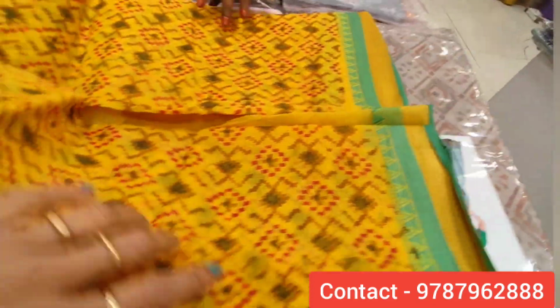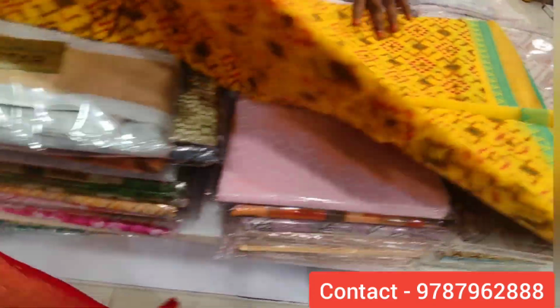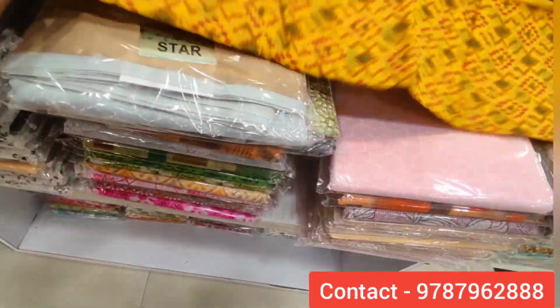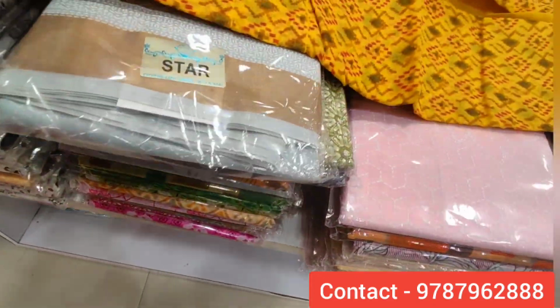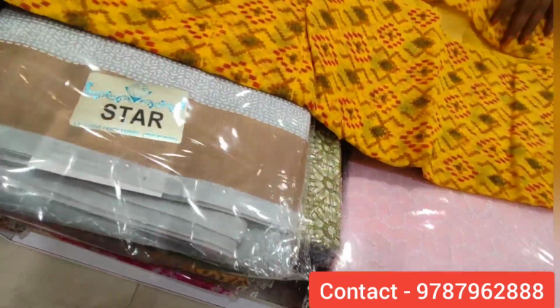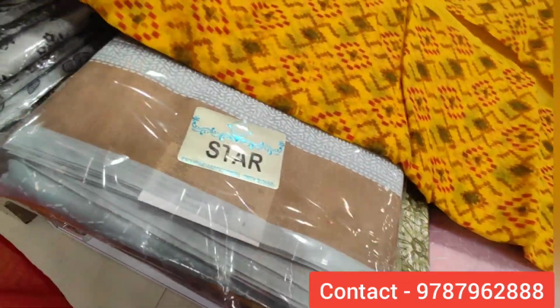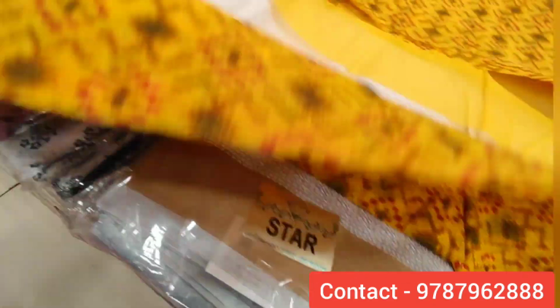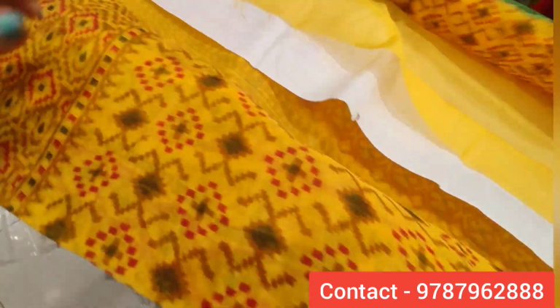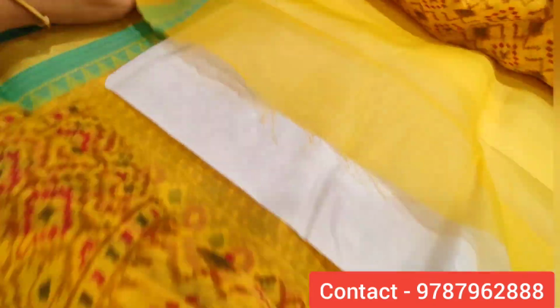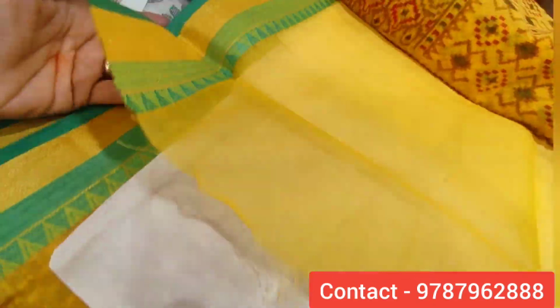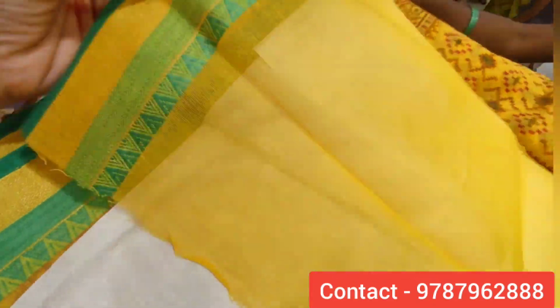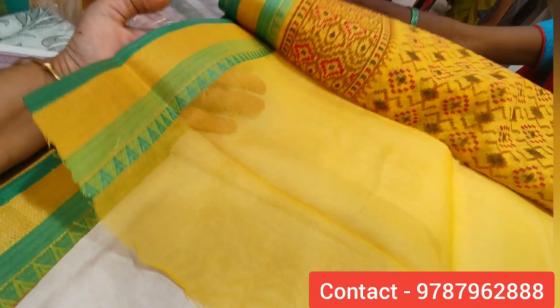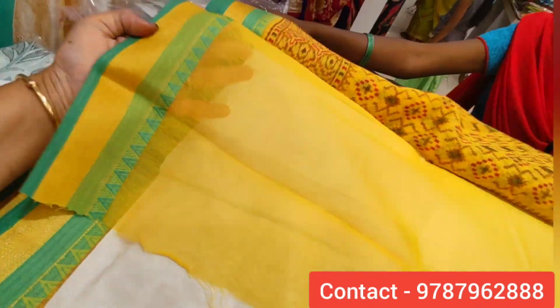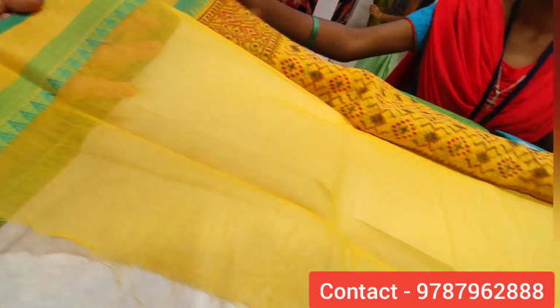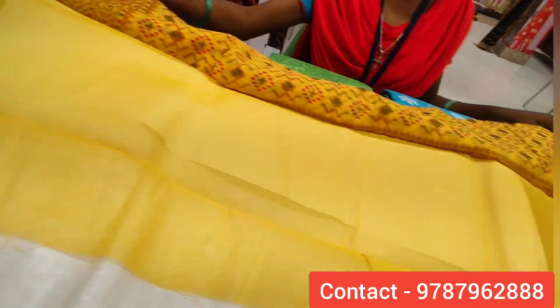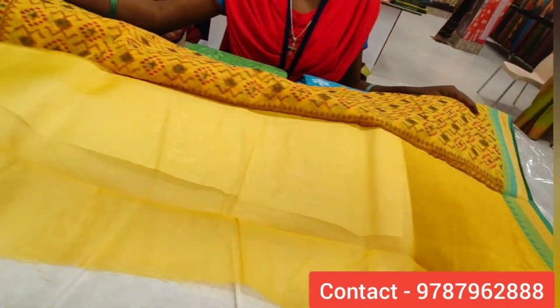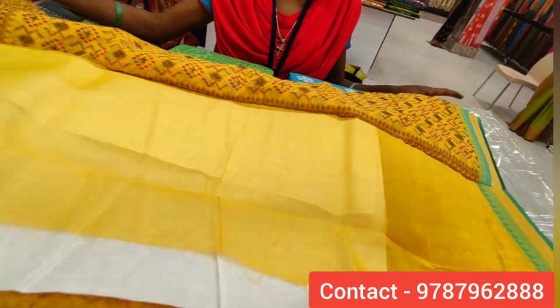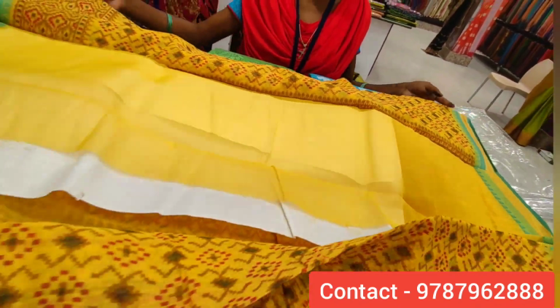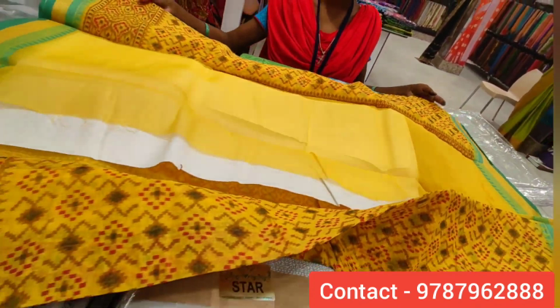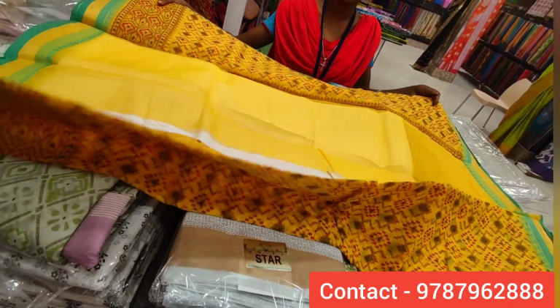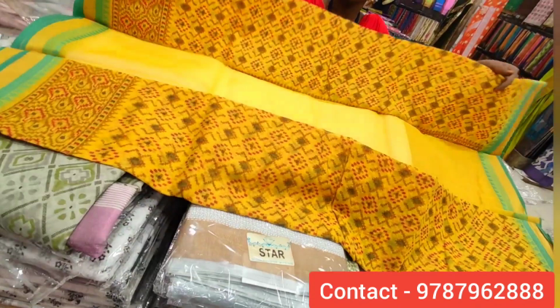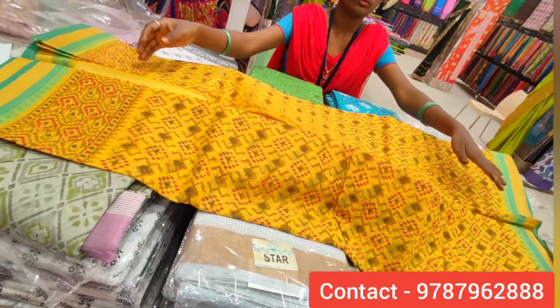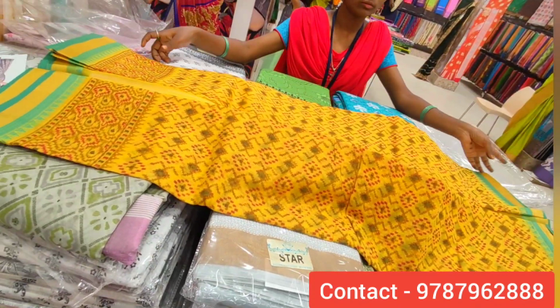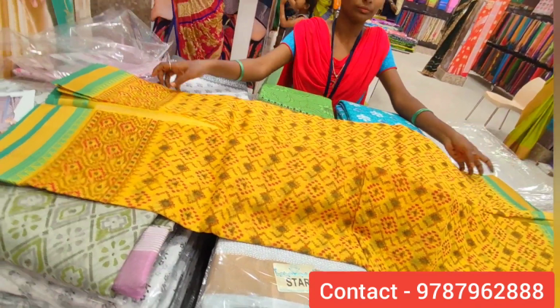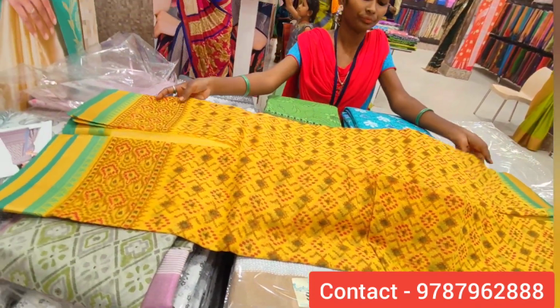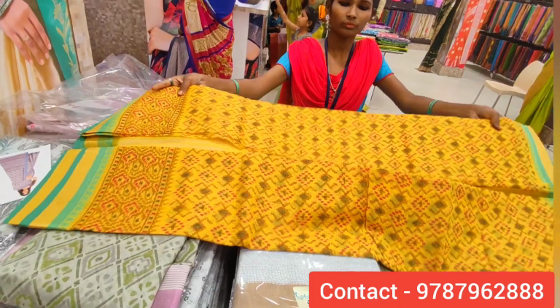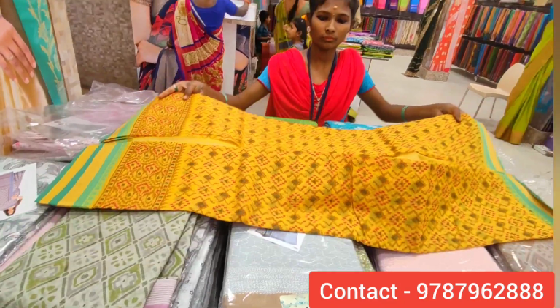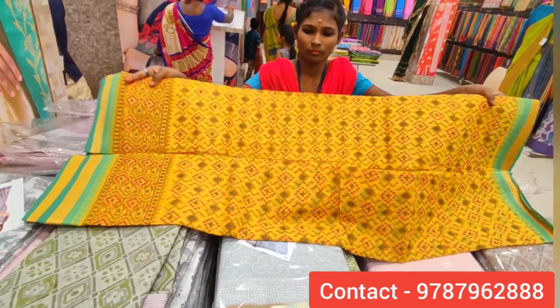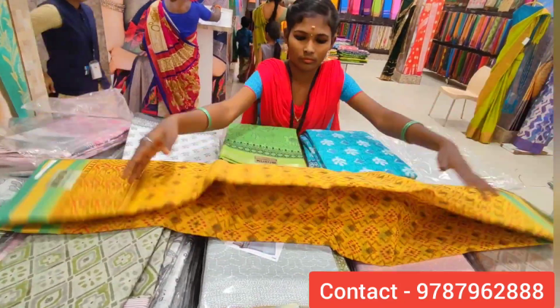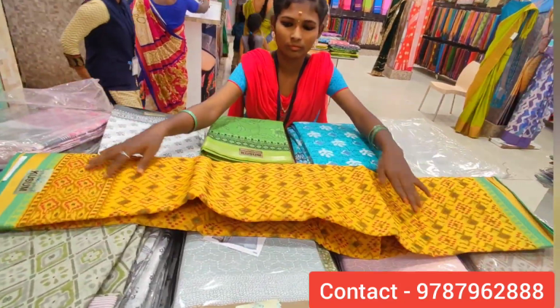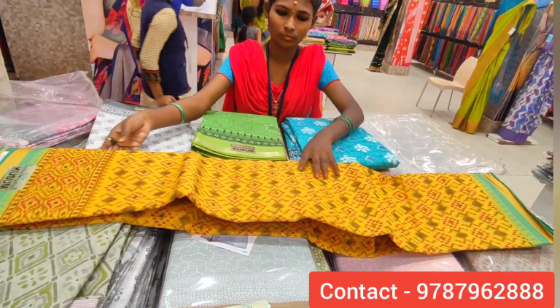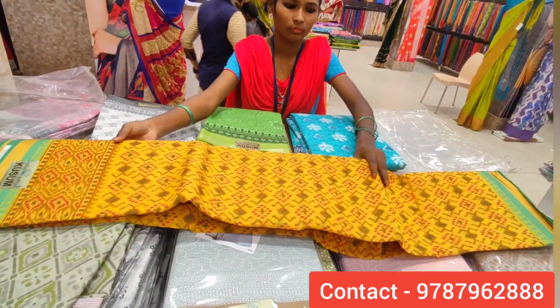If you look at the blouse, you can see what you have. You can also use yellow and green color border.